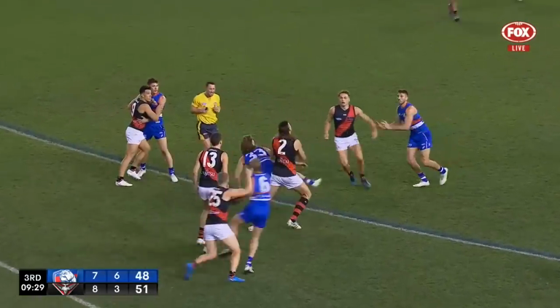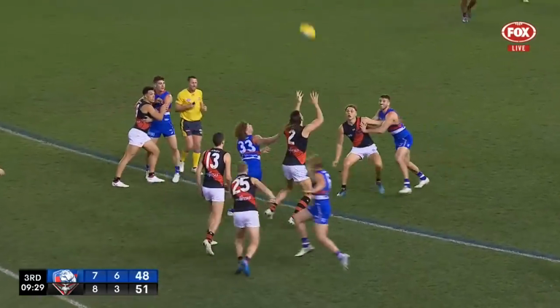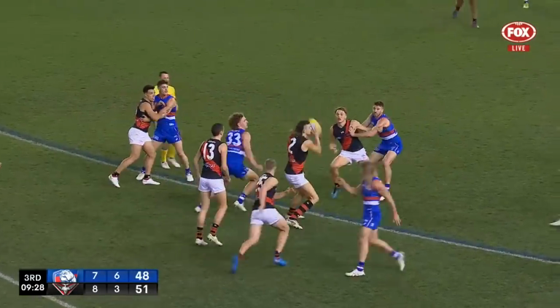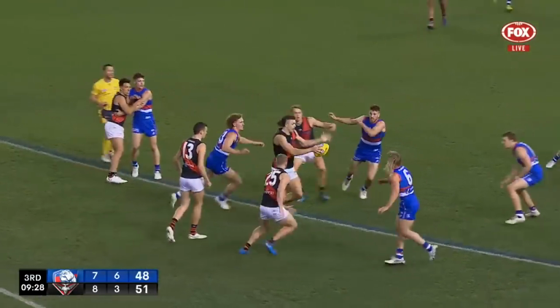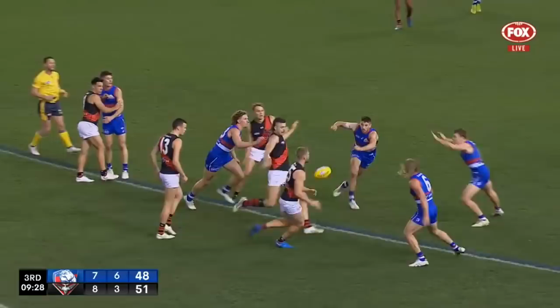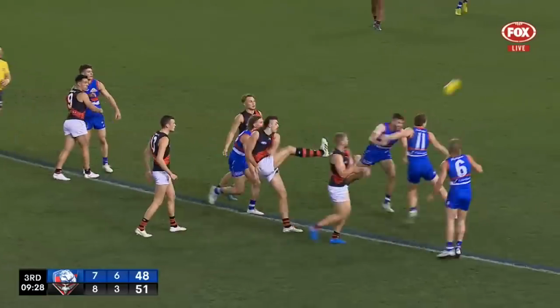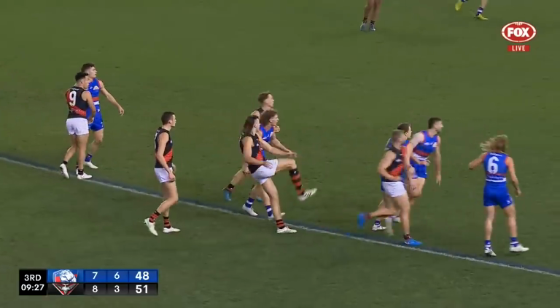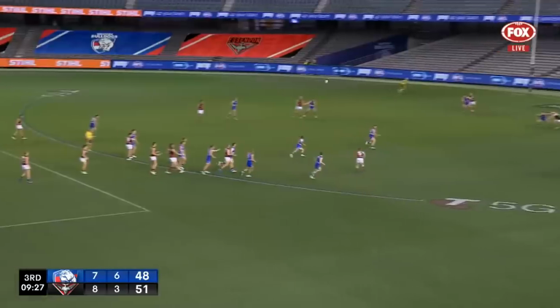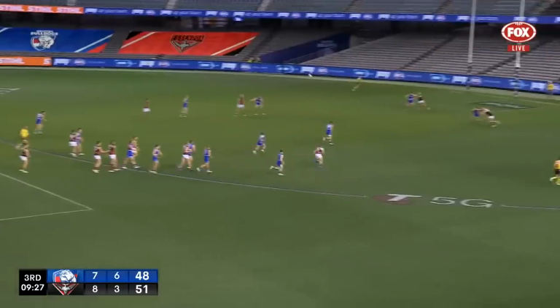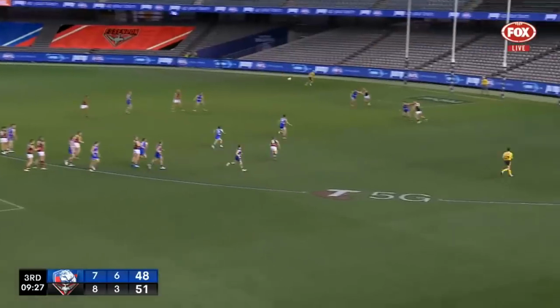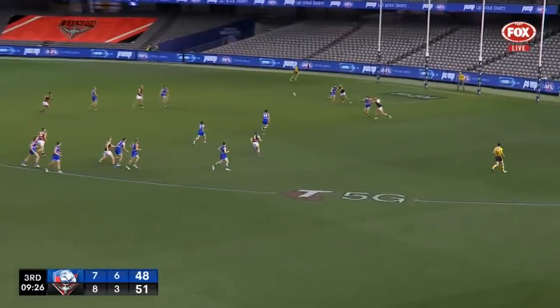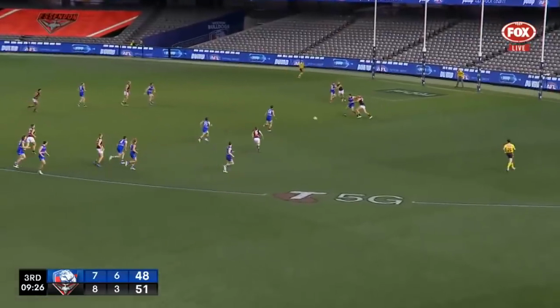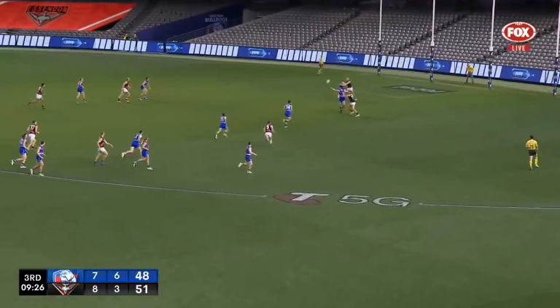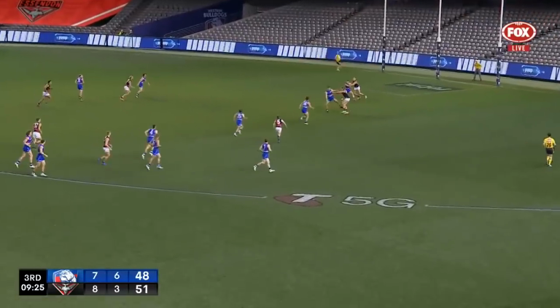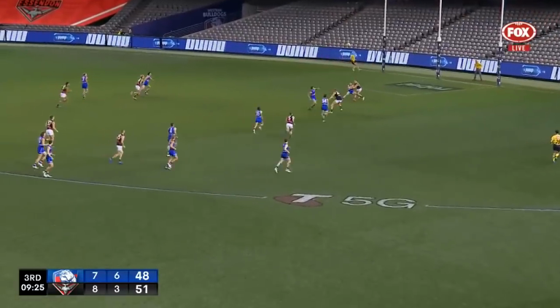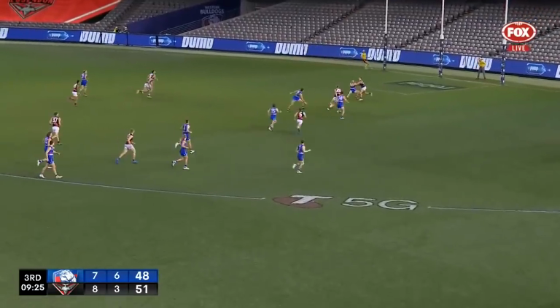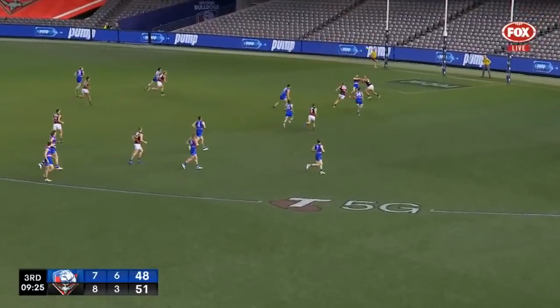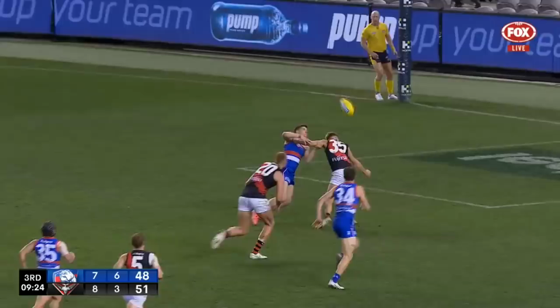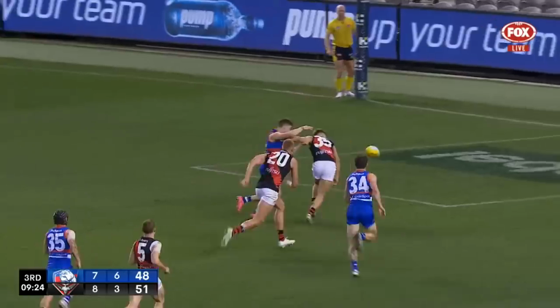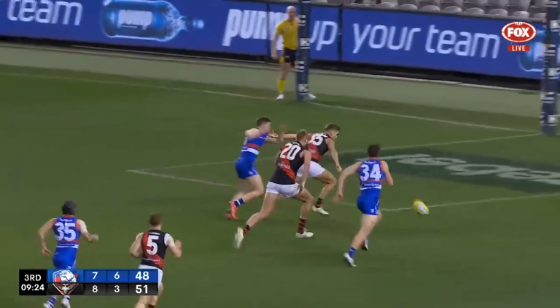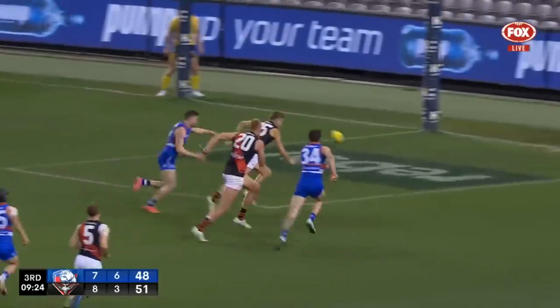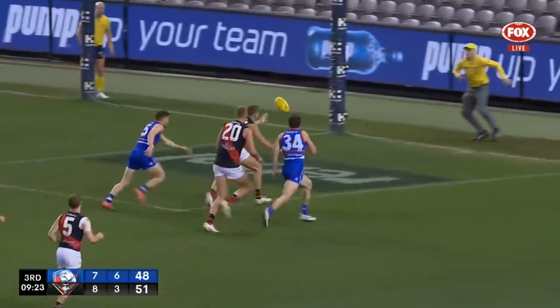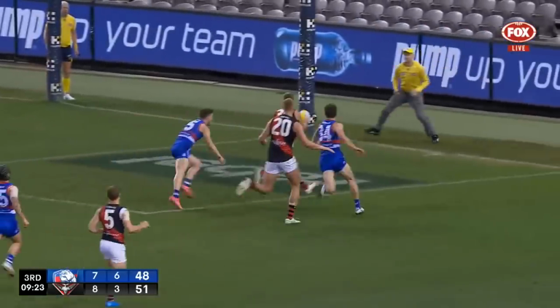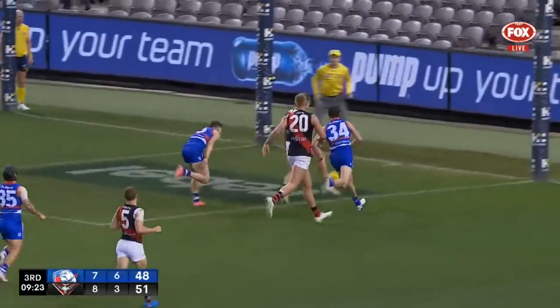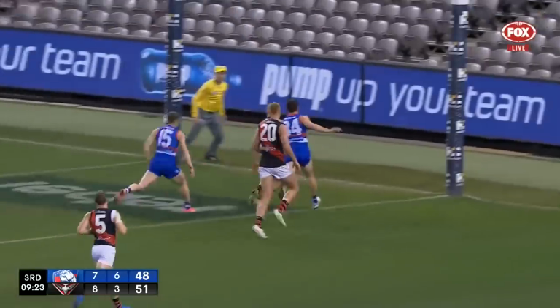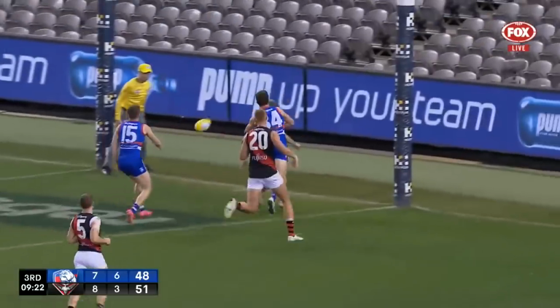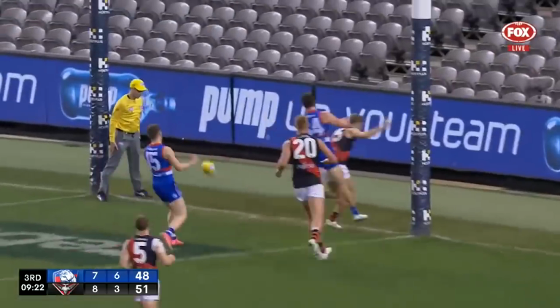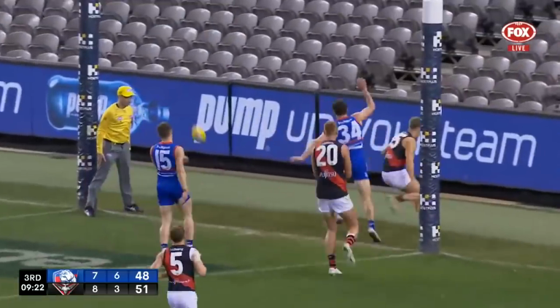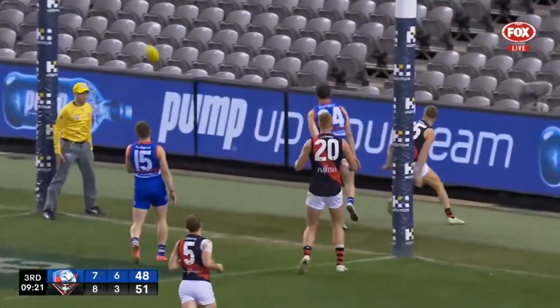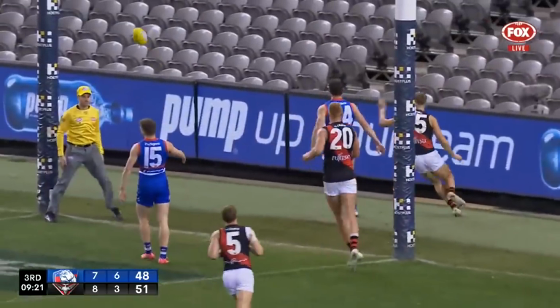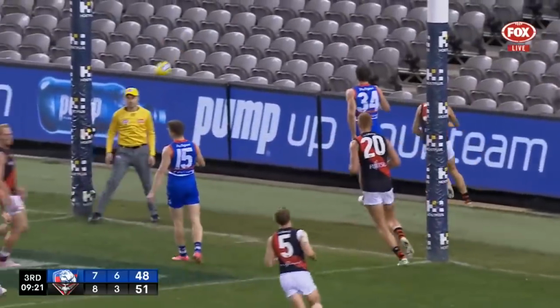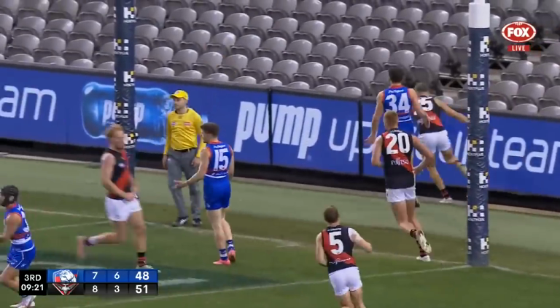Norton against Draper who just throws him out of the way, tumbles a kick towards the top of the square, bounces off the back of Gwerfey, he gathers and goals.